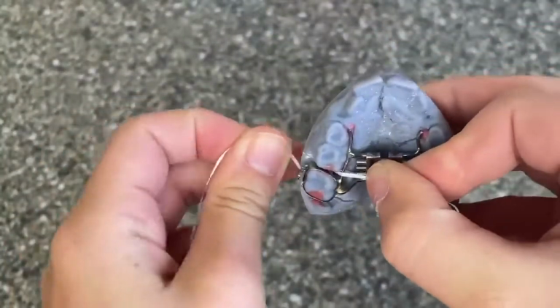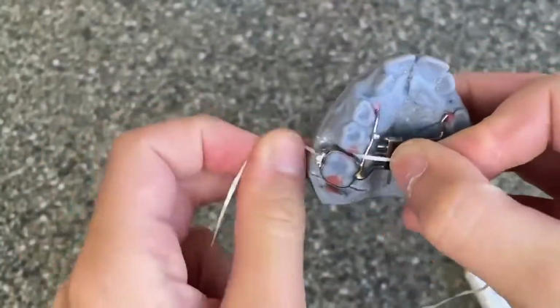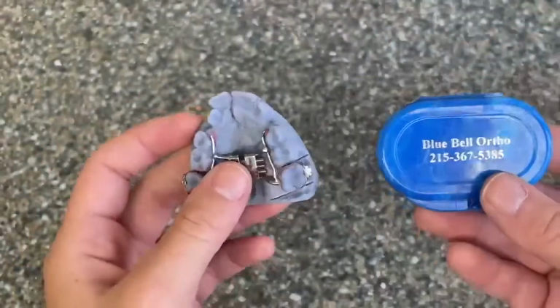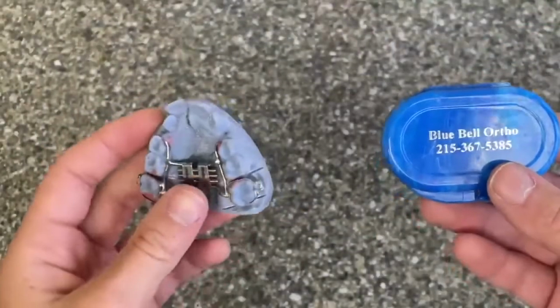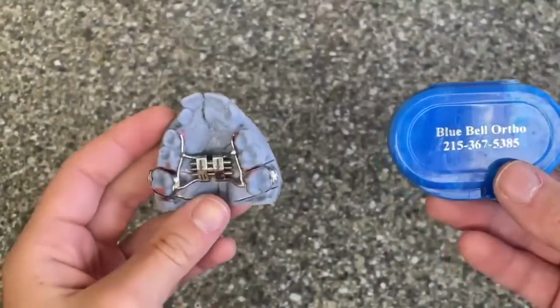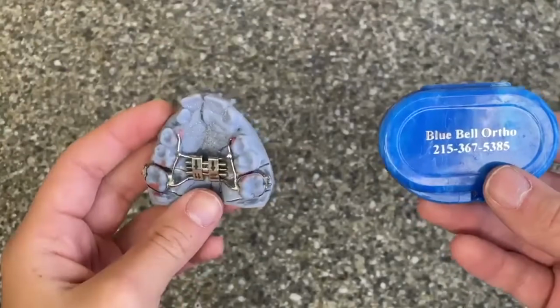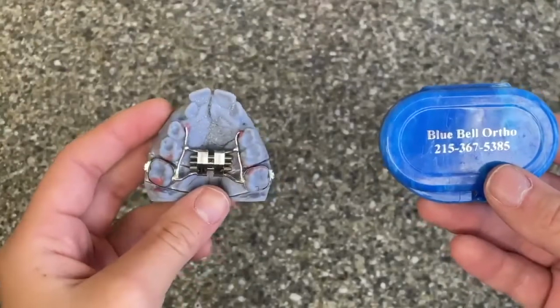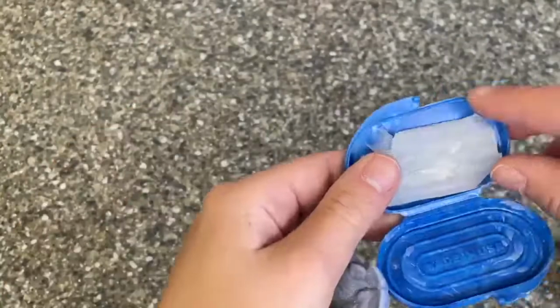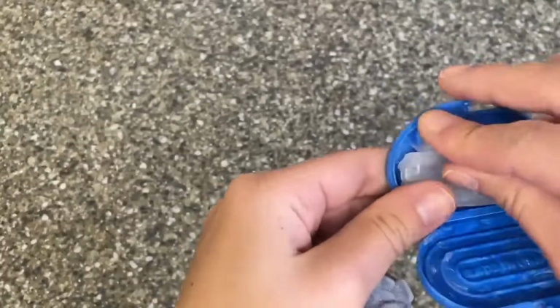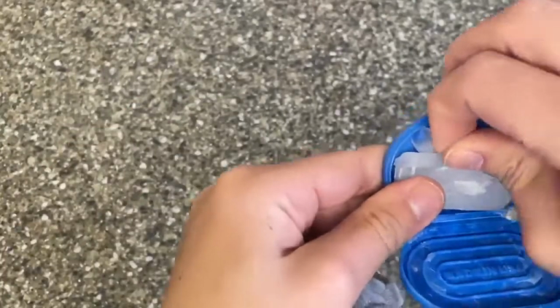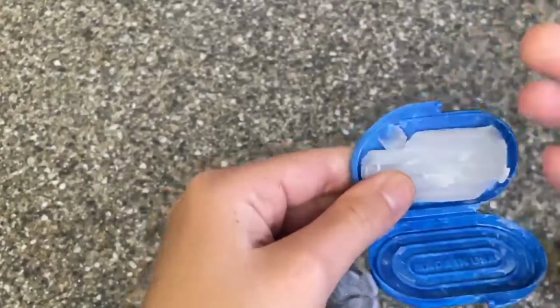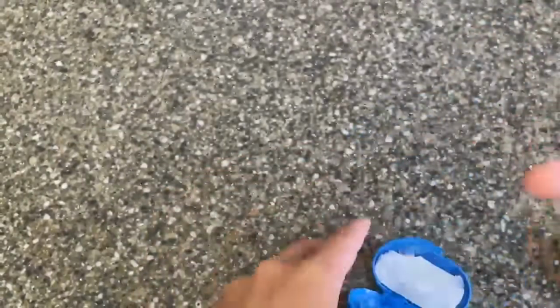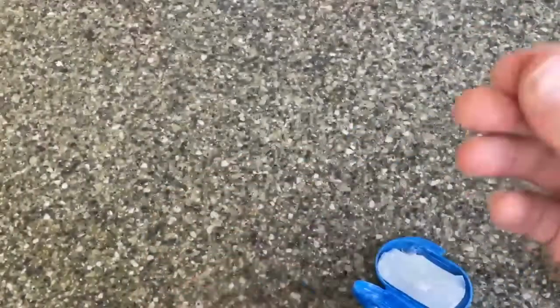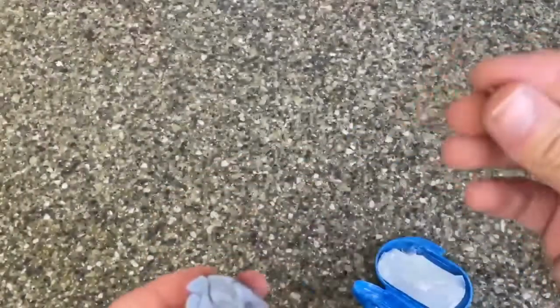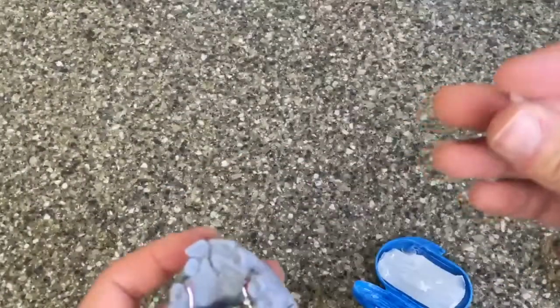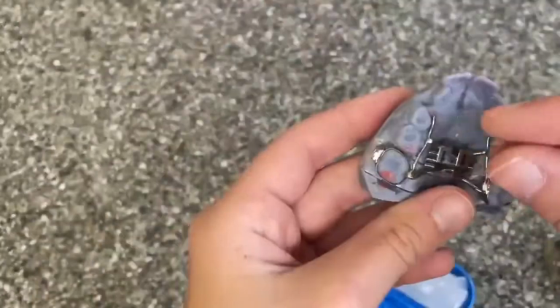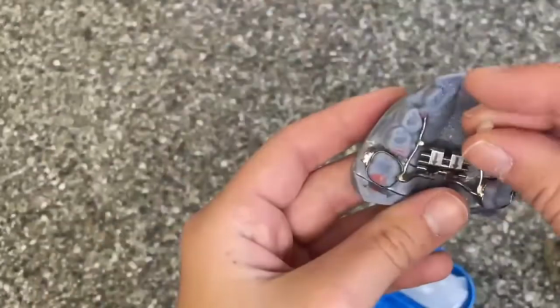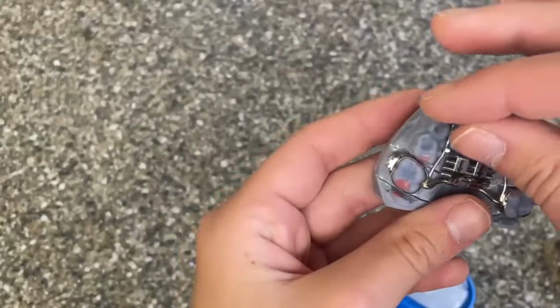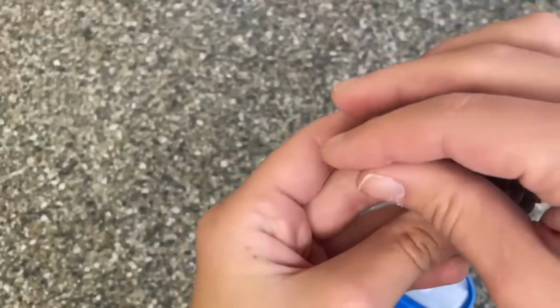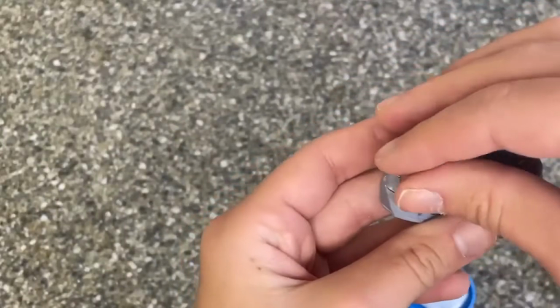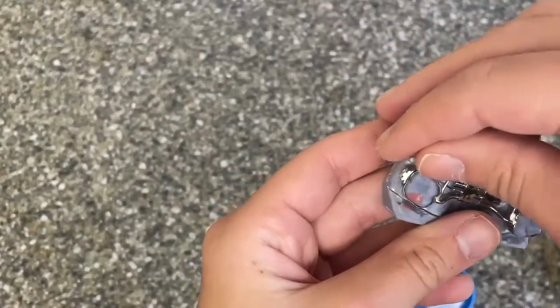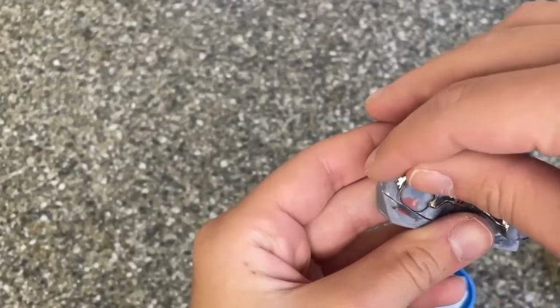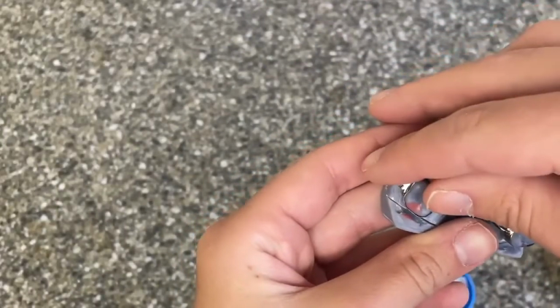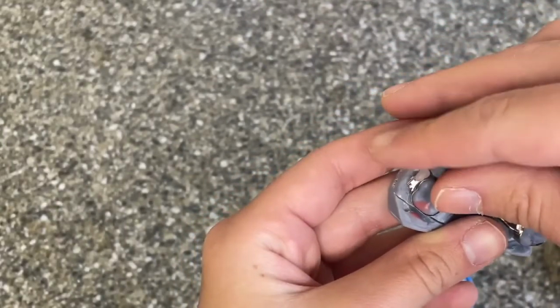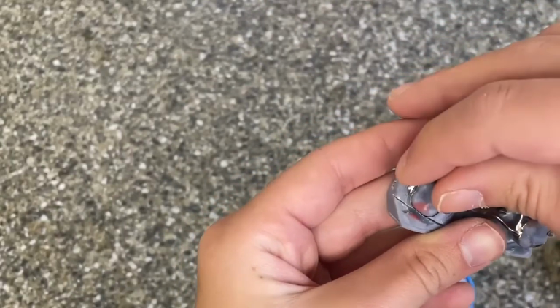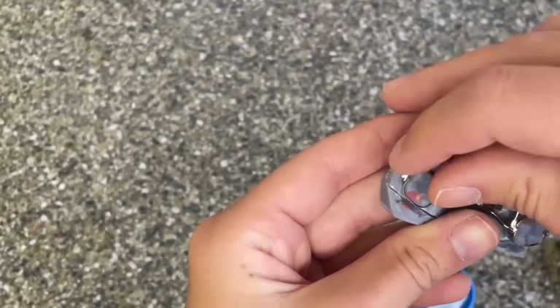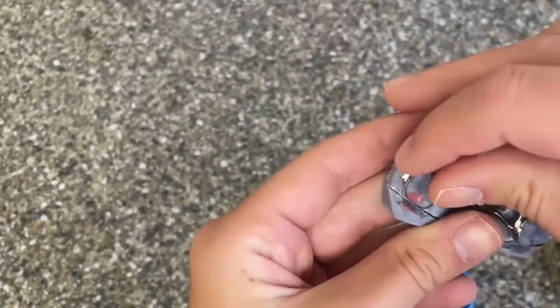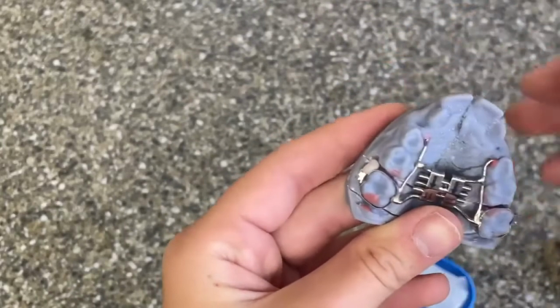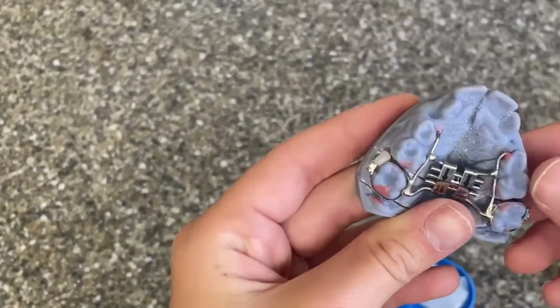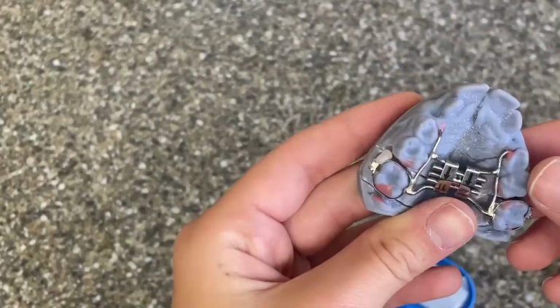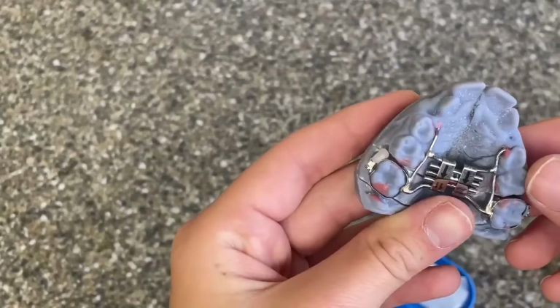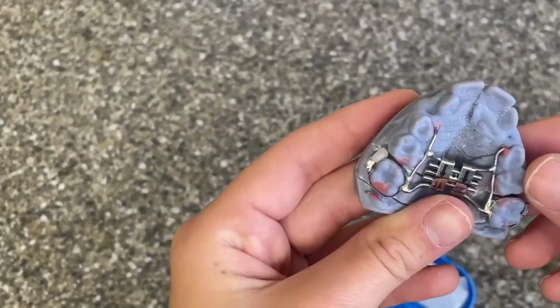If anything is ever bothering you on your expander, you can take a little piece of wax, roll it up into a ball, and place it on the area that is affecting you. The secret to this is making sure that the area is nice and dry before putting the wax on.